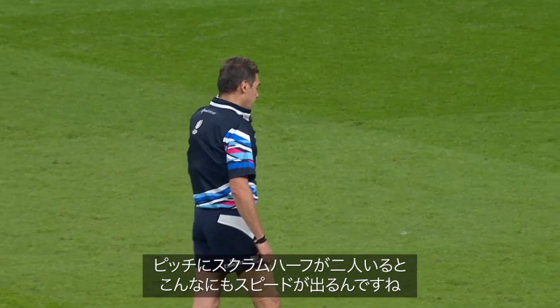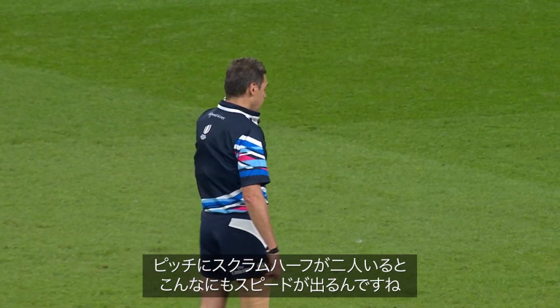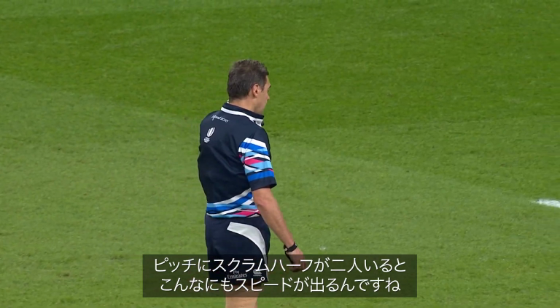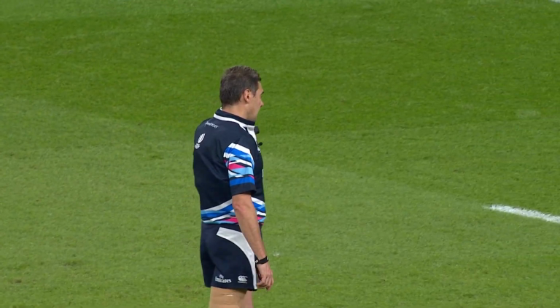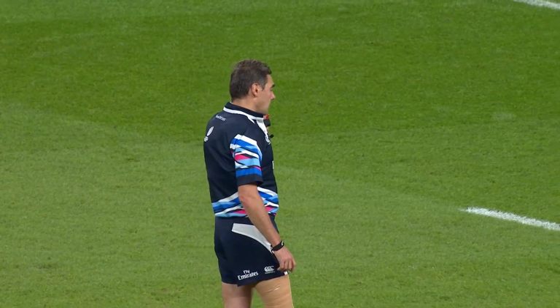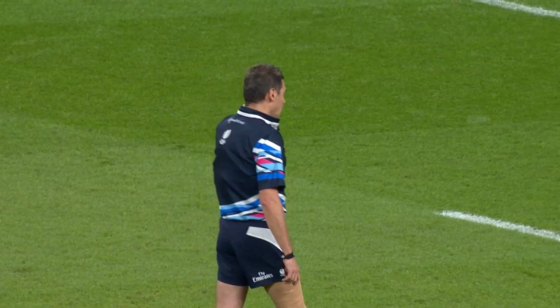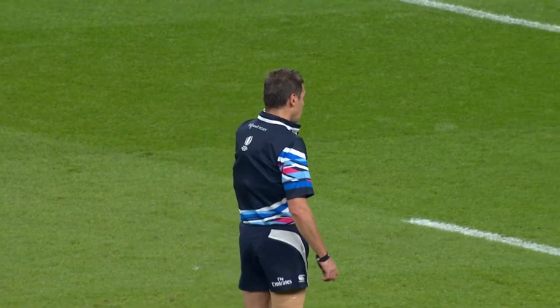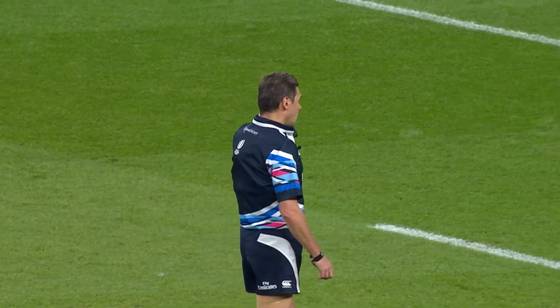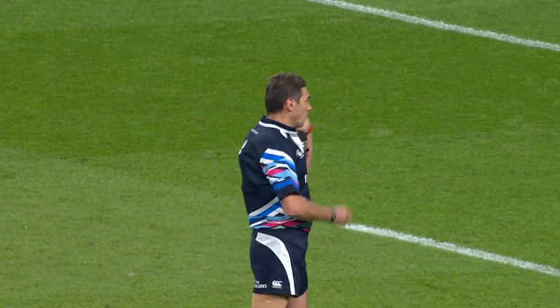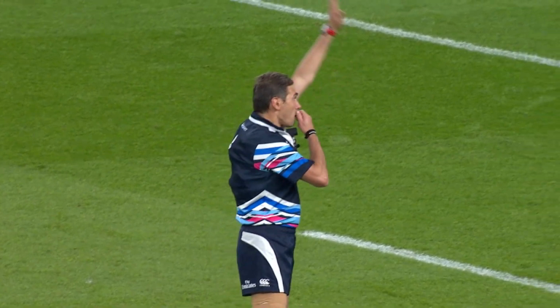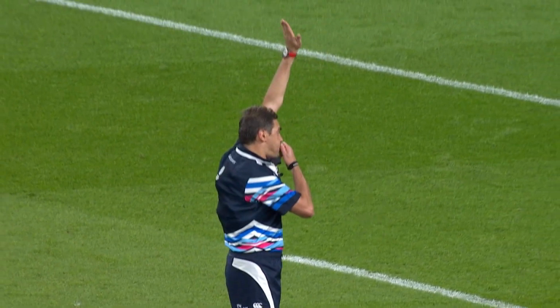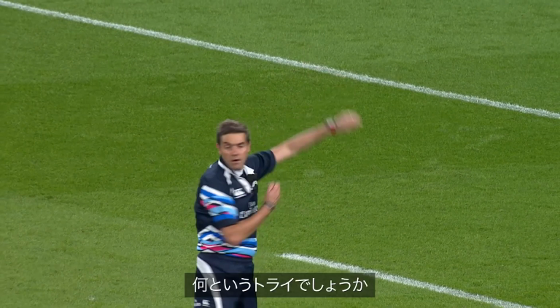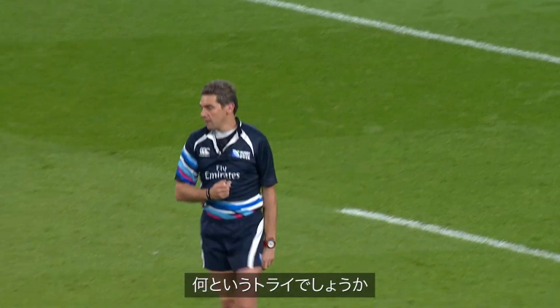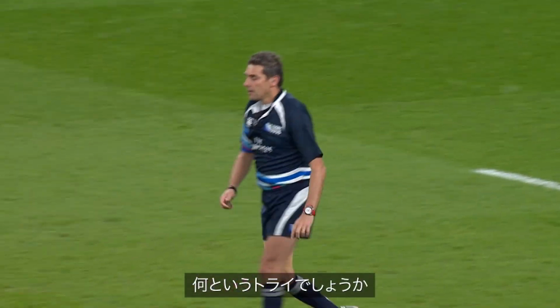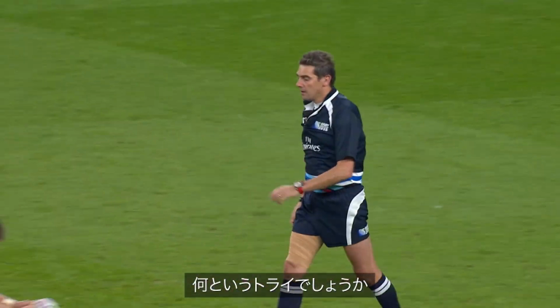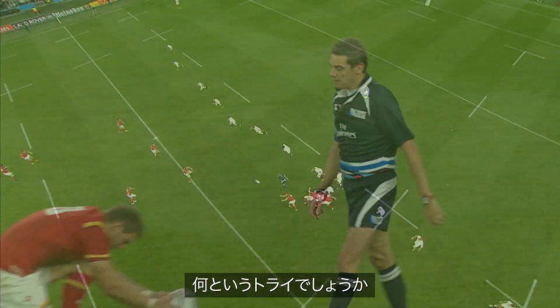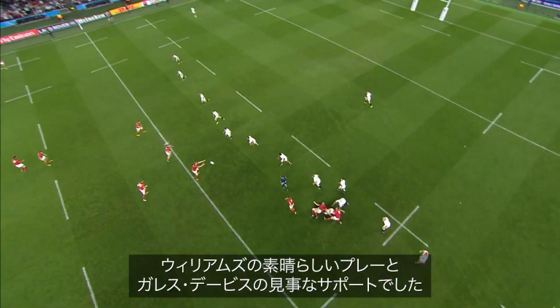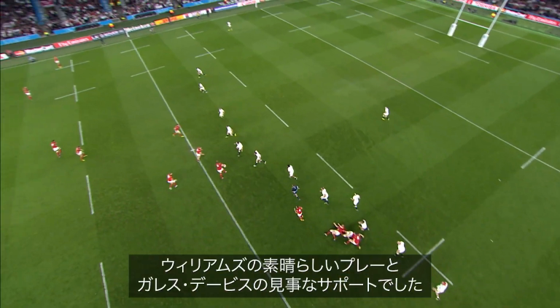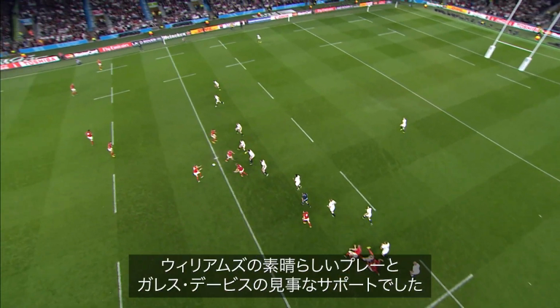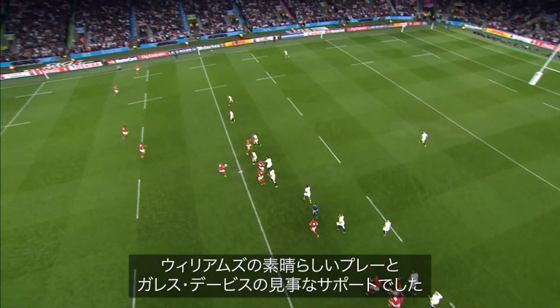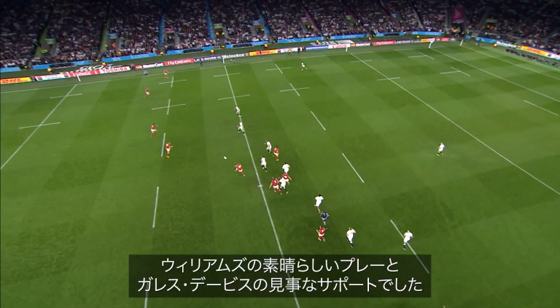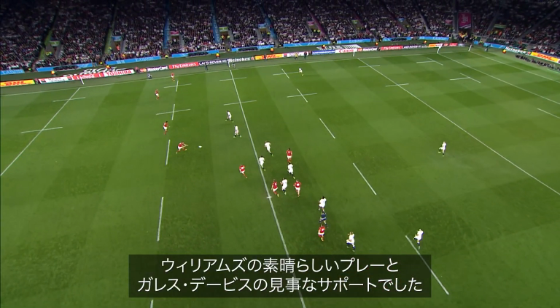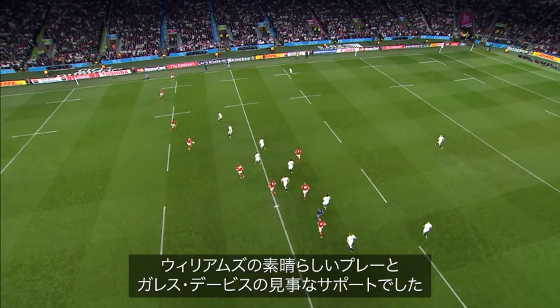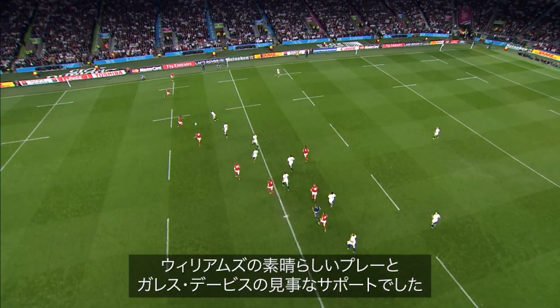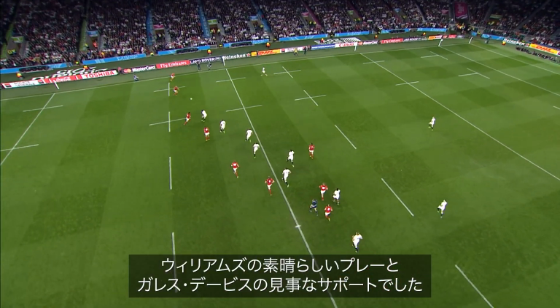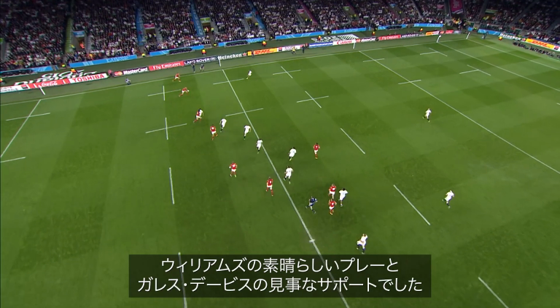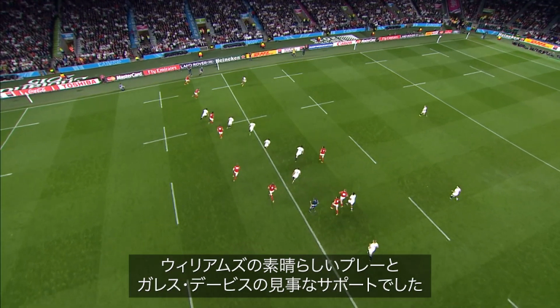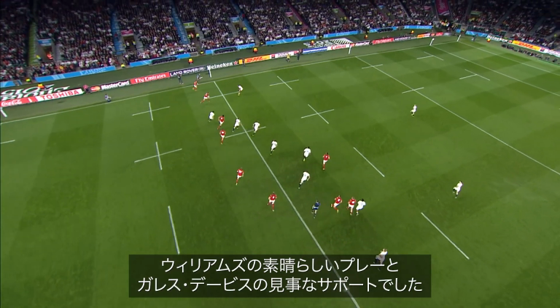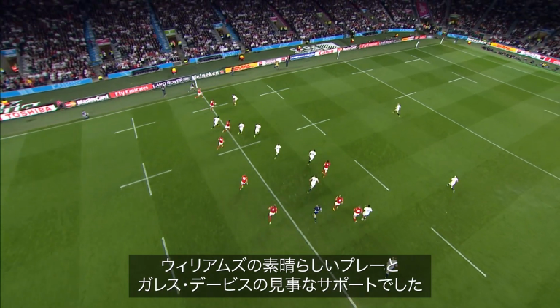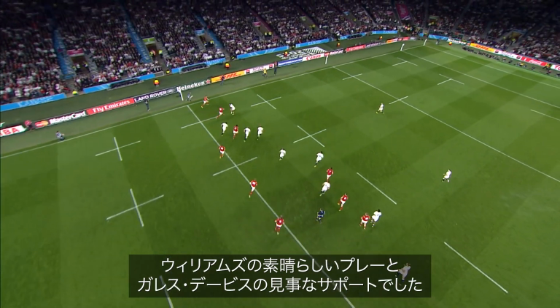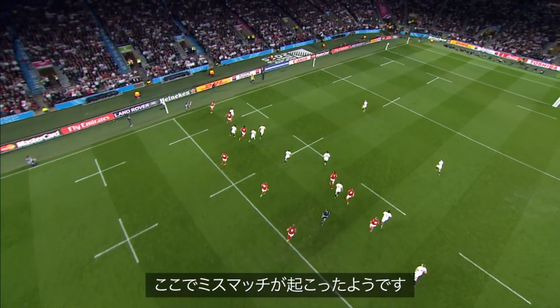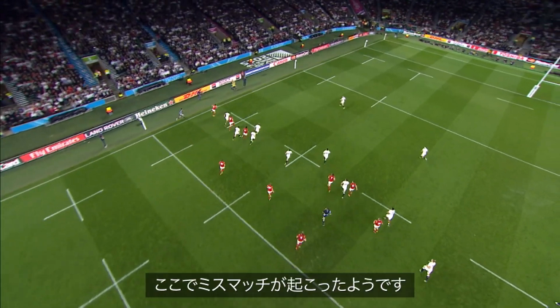If the player was not offside, you may award a try. What a try — brilliant from Williams, superbly supported by Gareth Davies. Here it is.